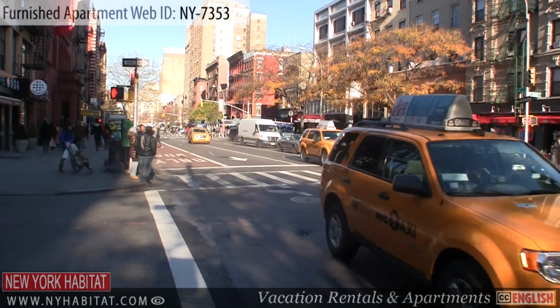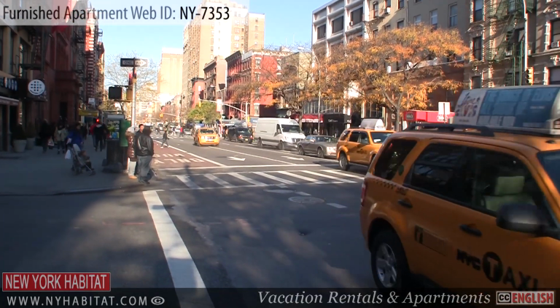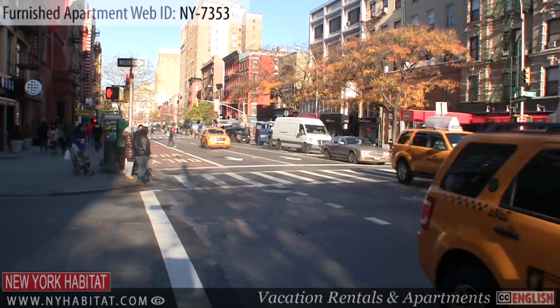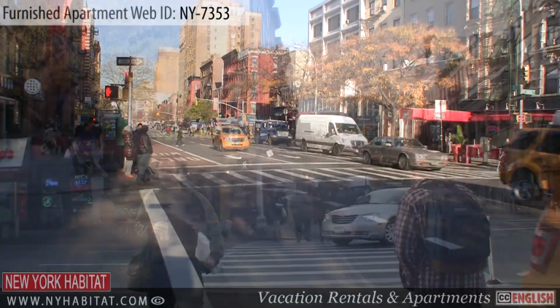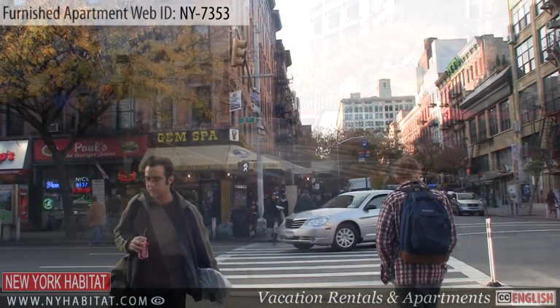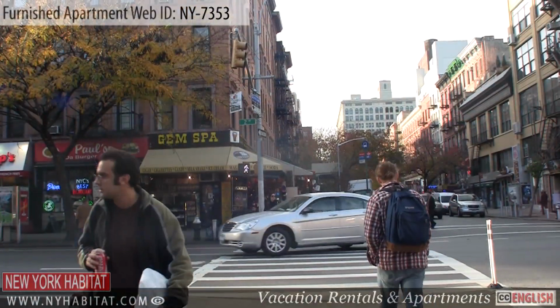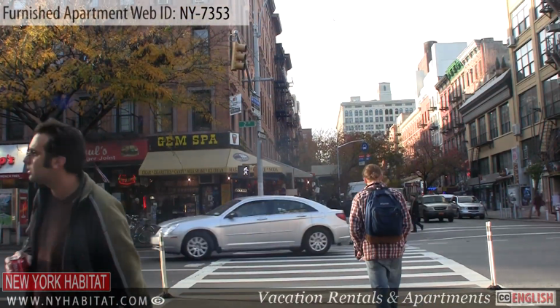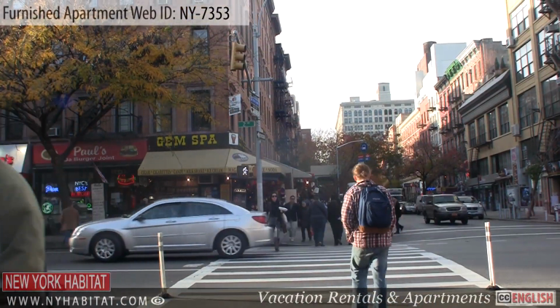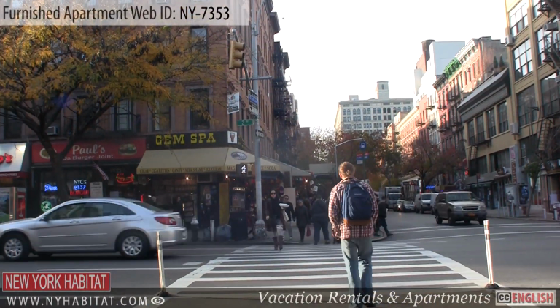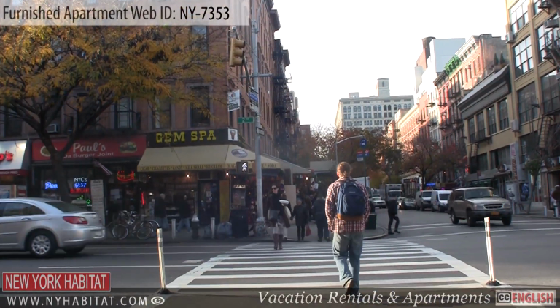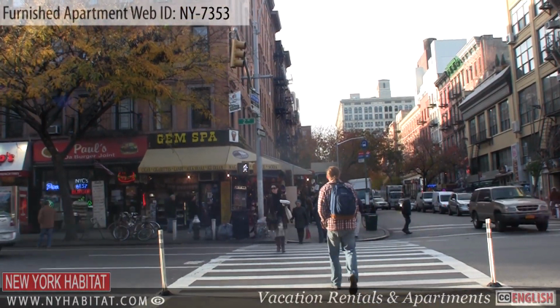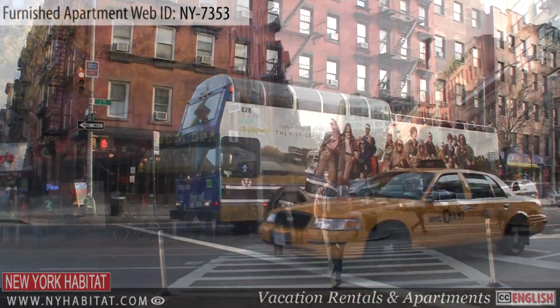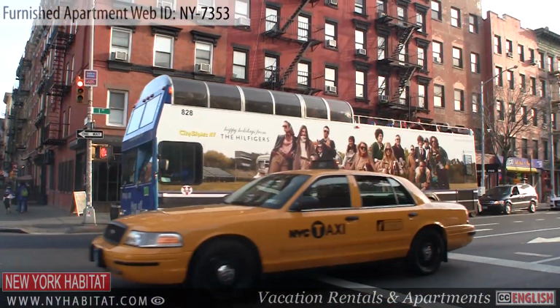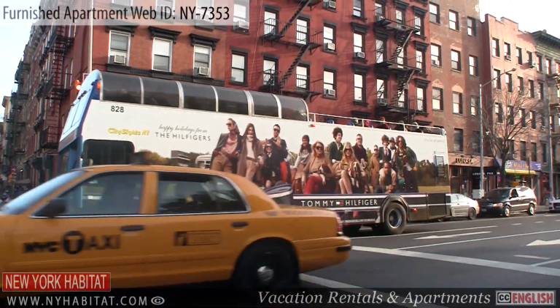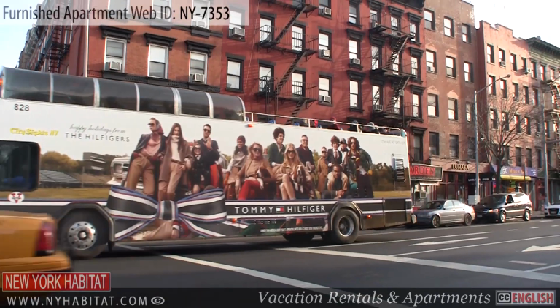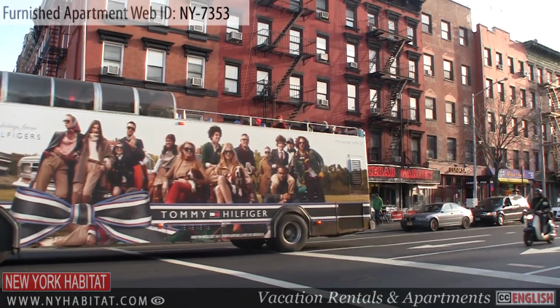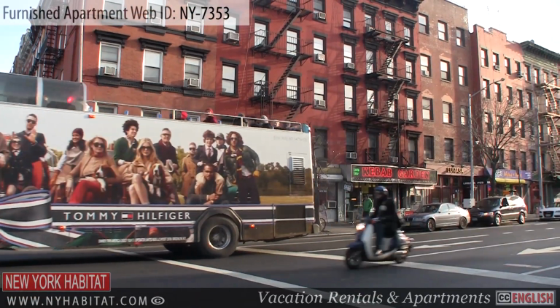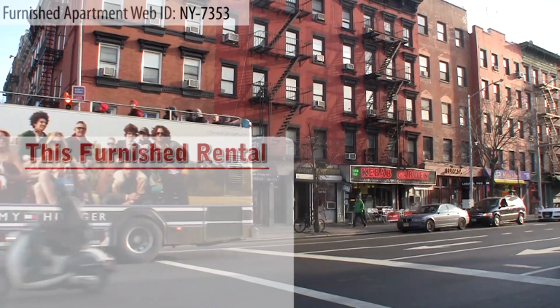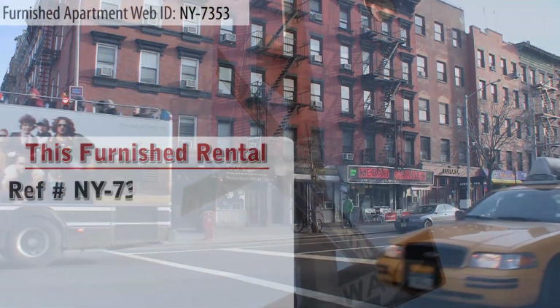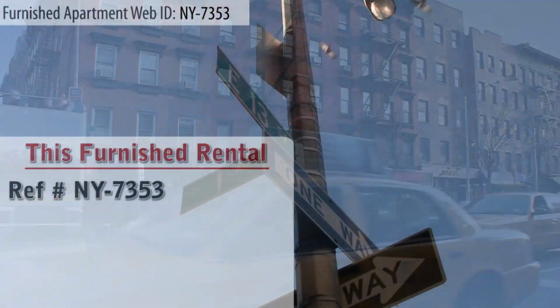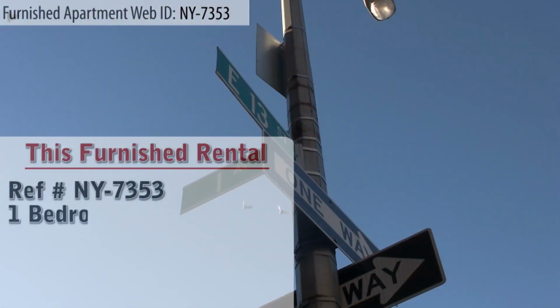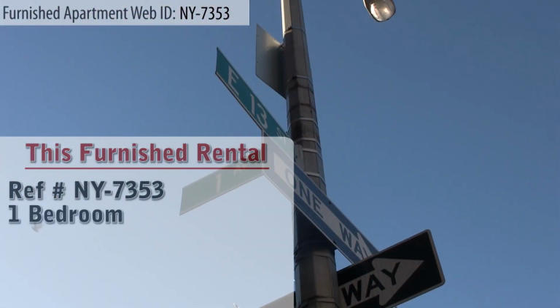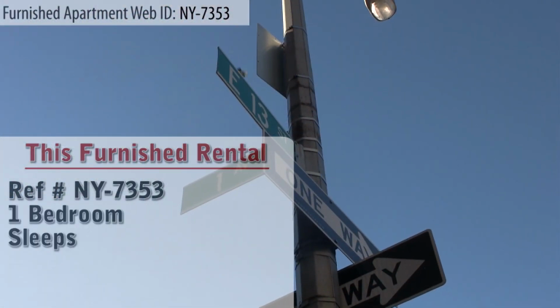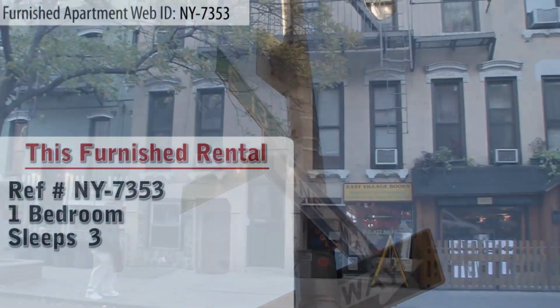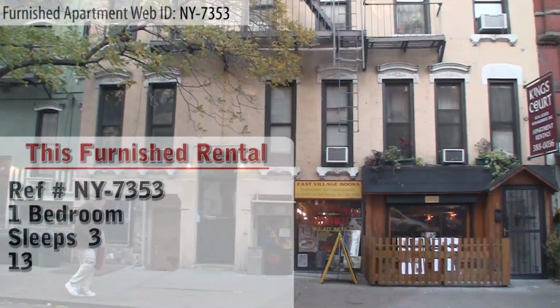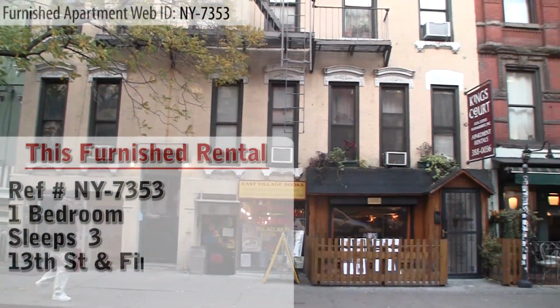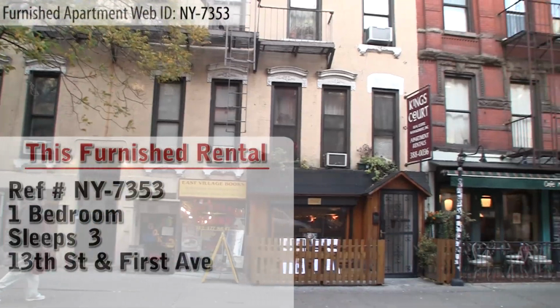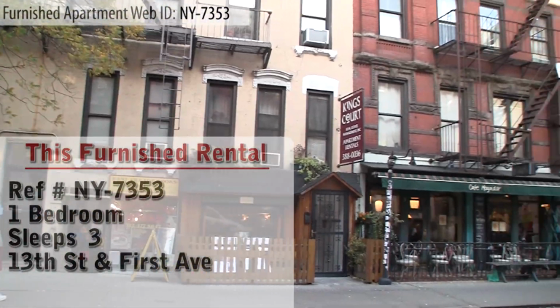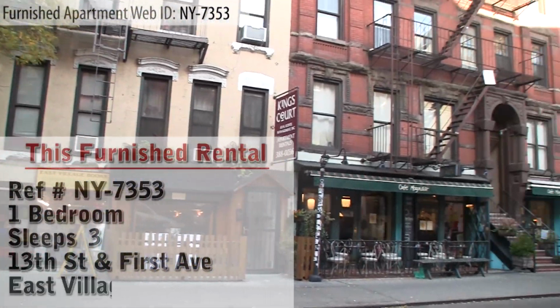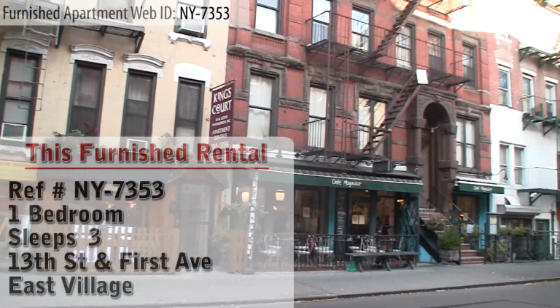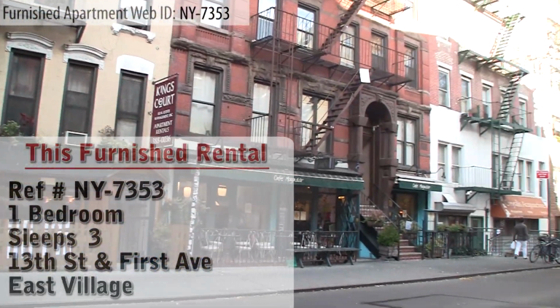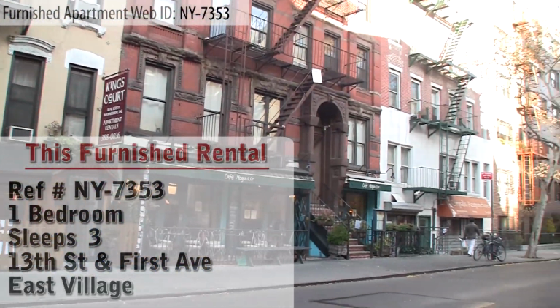Hello and welcome to our New York Habitat furnished apartment video tour. Today we're going to show you a fantastic one-bedroom furnished apartment at 13th Street and First Avenue, located in the East Village in Manhattan, New York. Let's check it out.